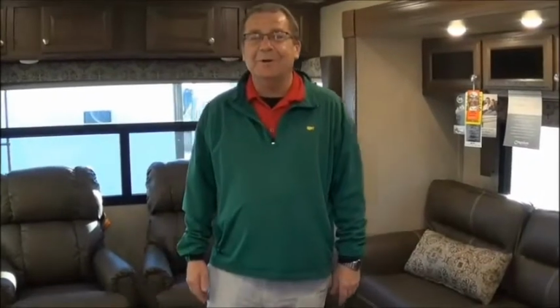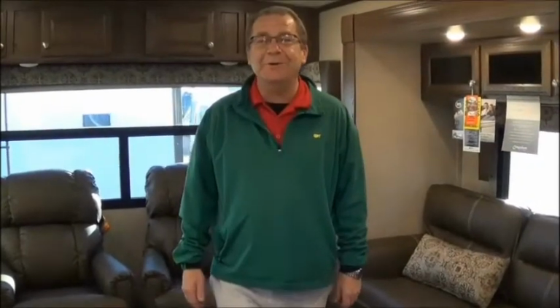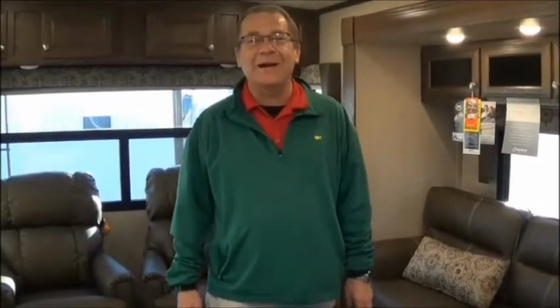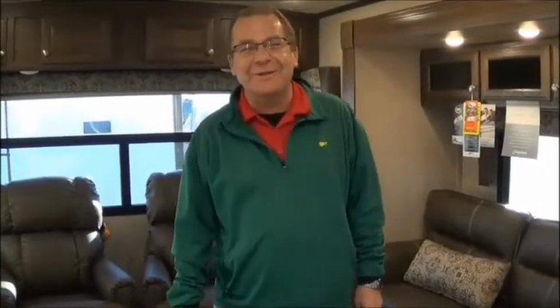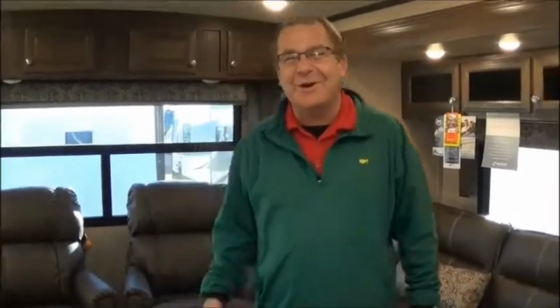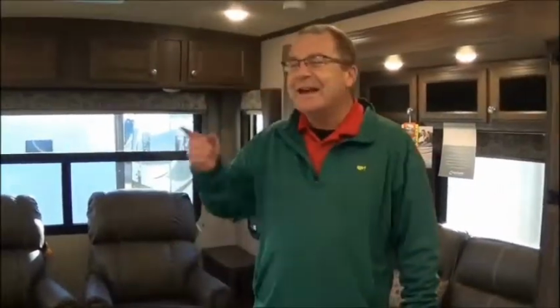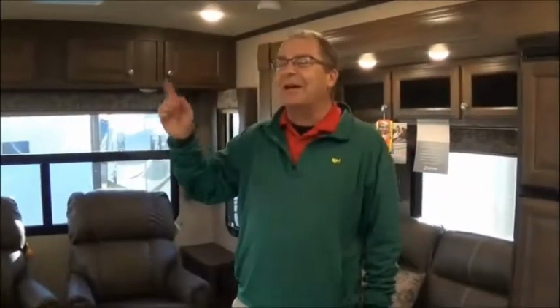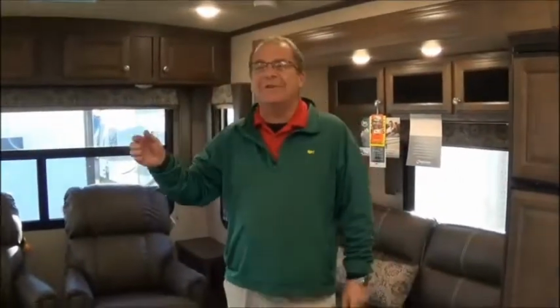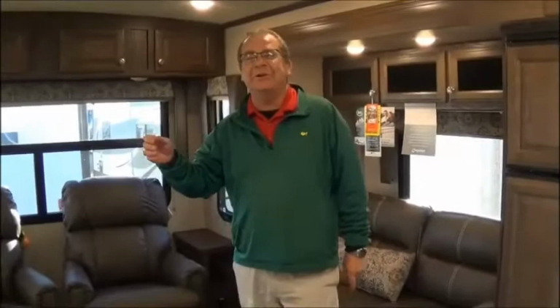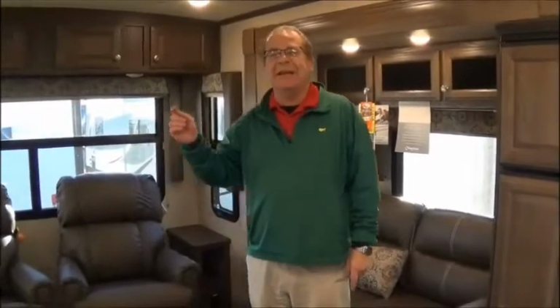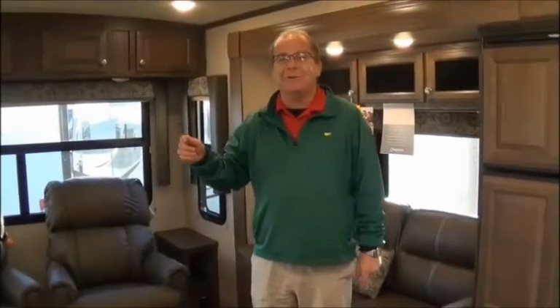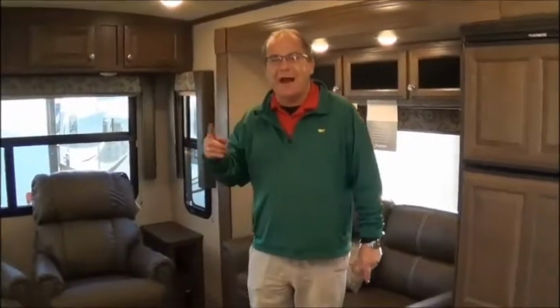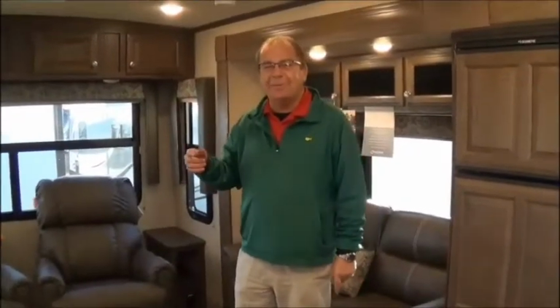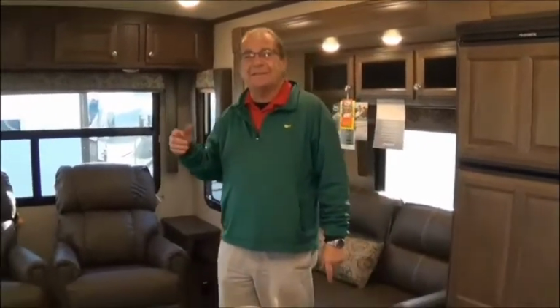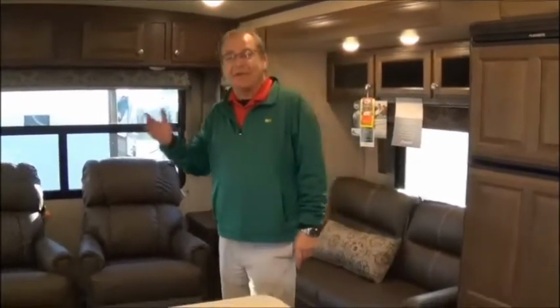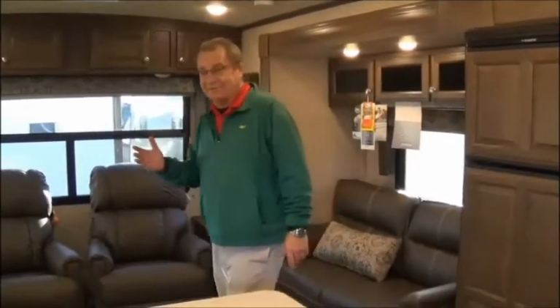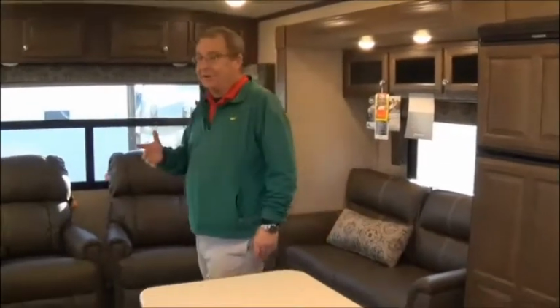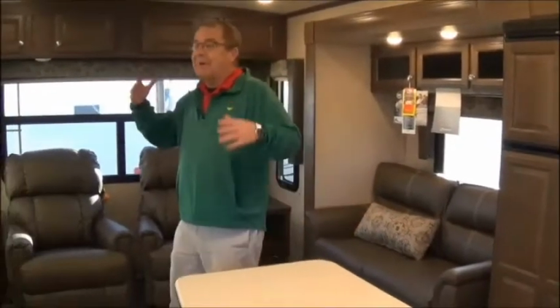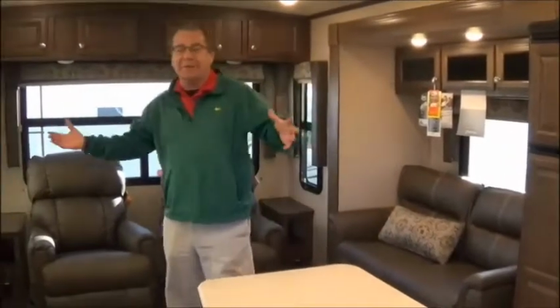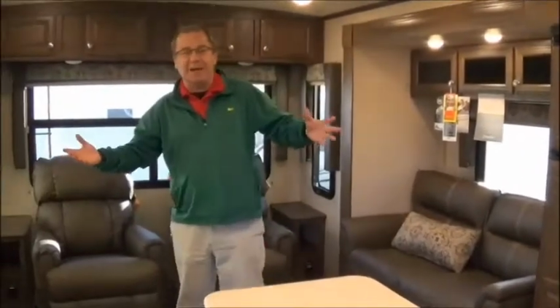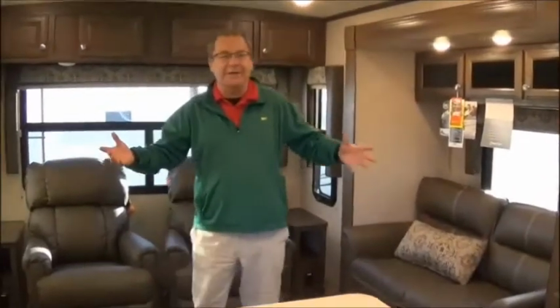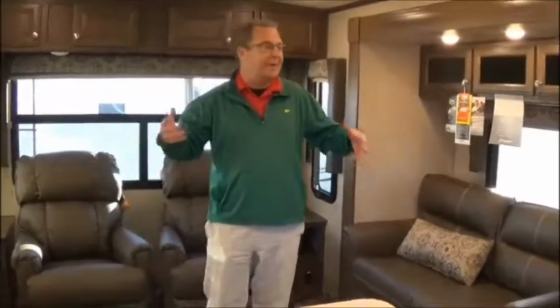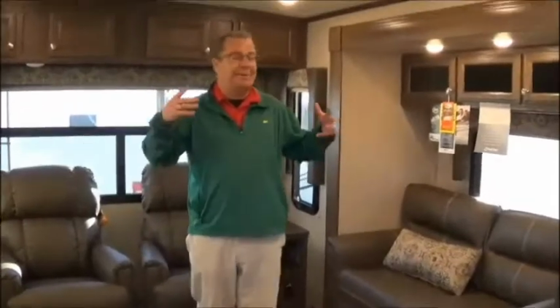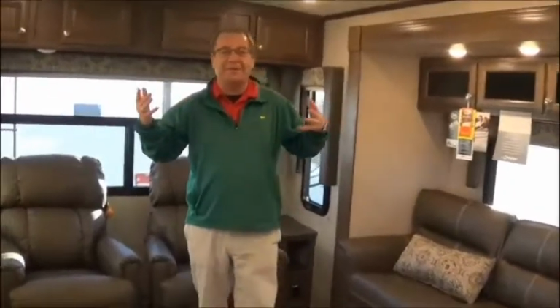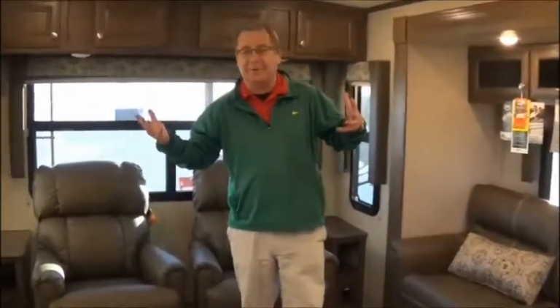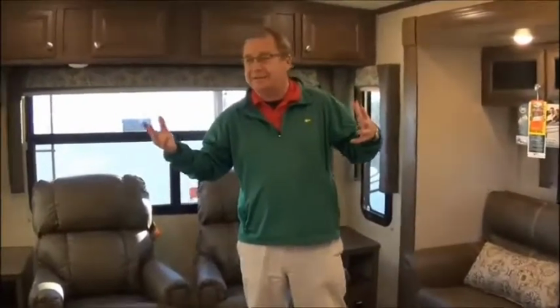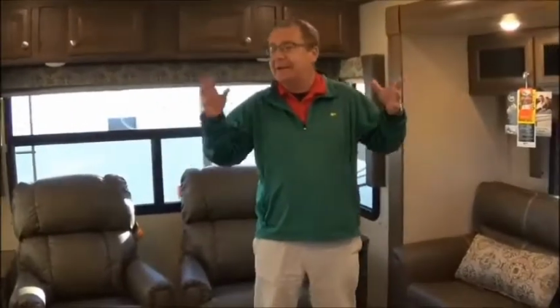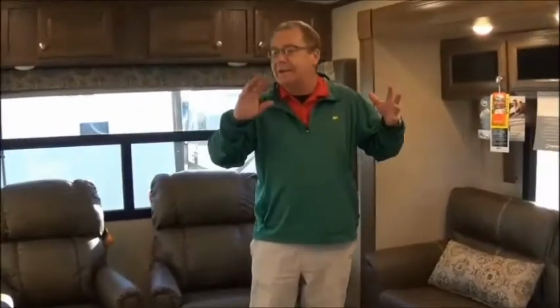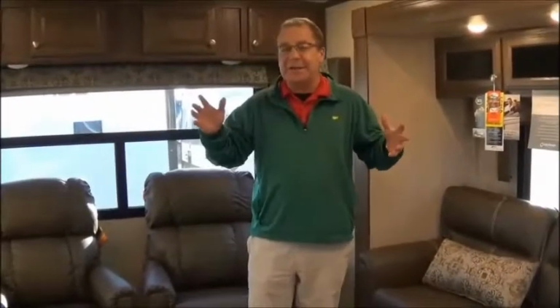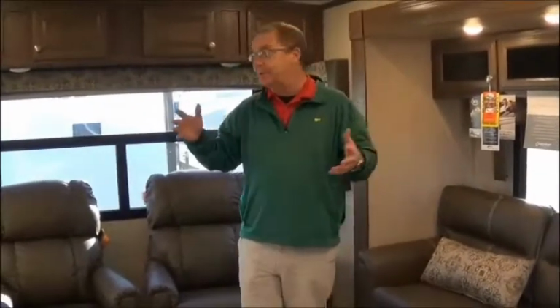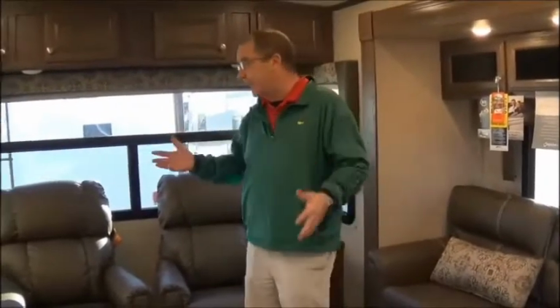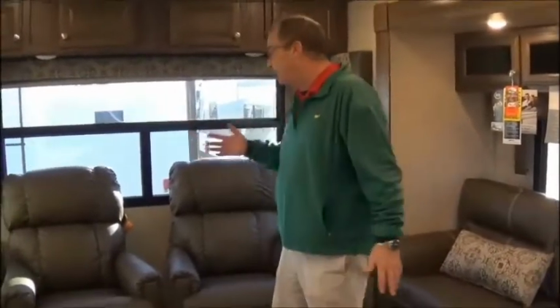Welcome to the Fort Wayne RV Show. If you're watching this video, you're in an 832 IKBS Flagstaff trailer. It might be a little bit crowded in here, so you might not be able to see some of the great things. Let me just take you through just a couple of them.